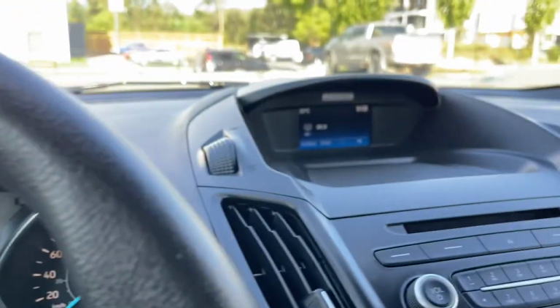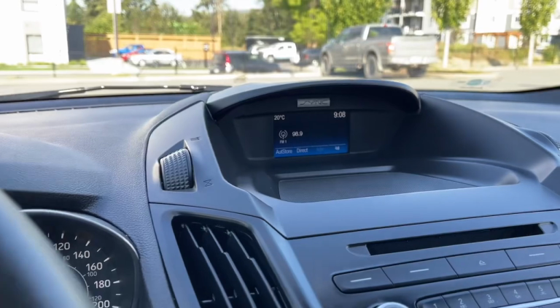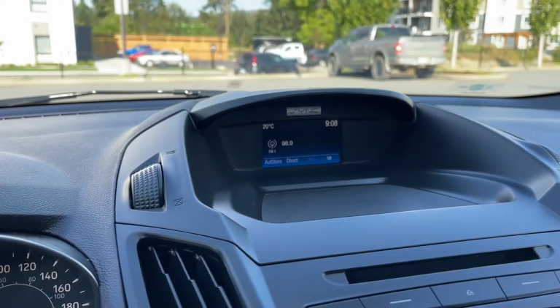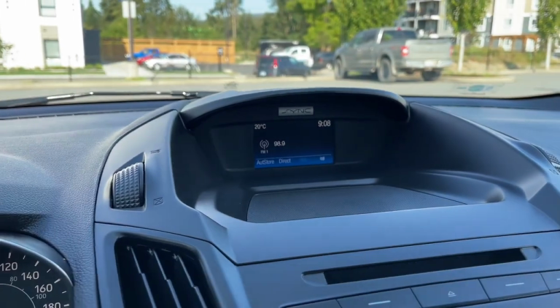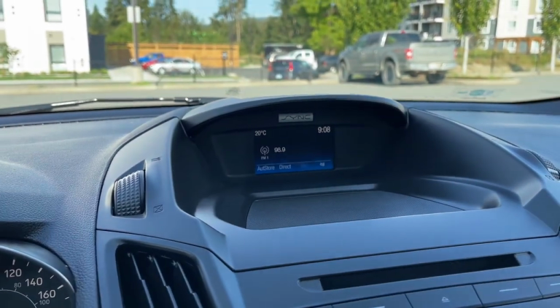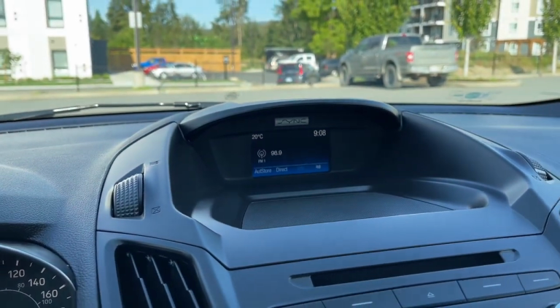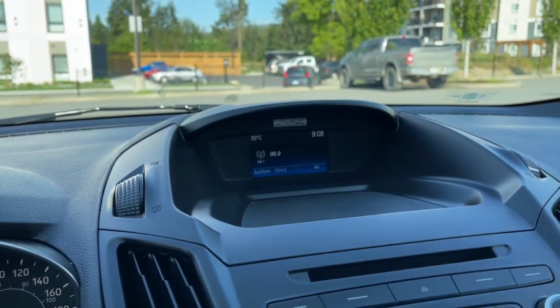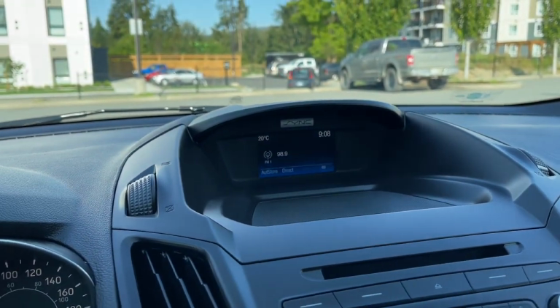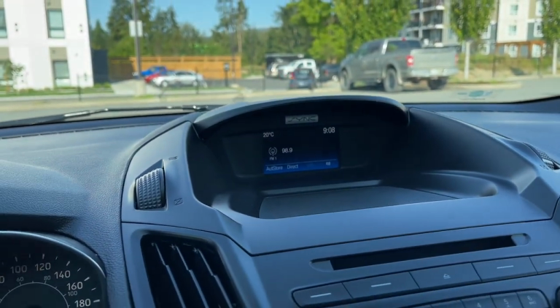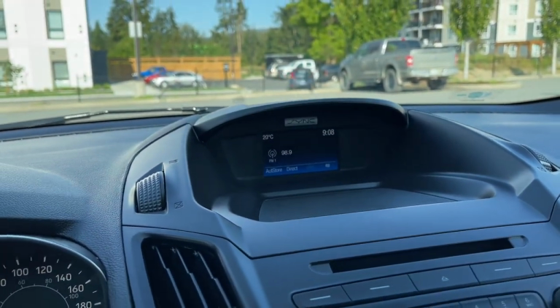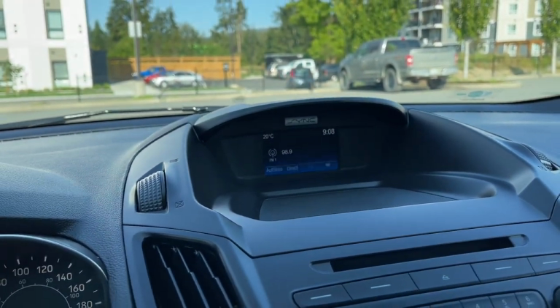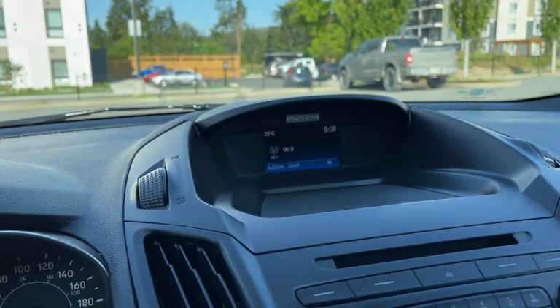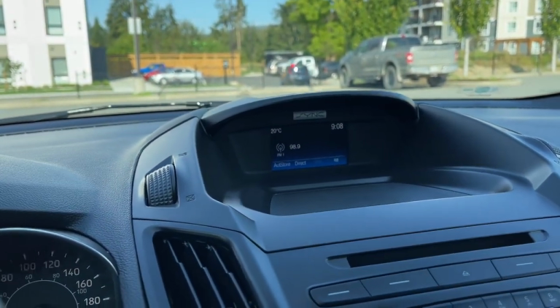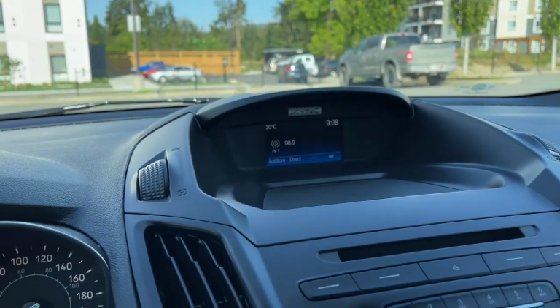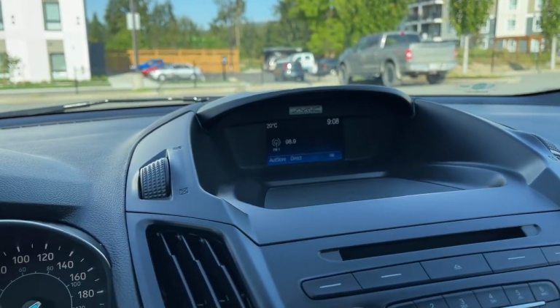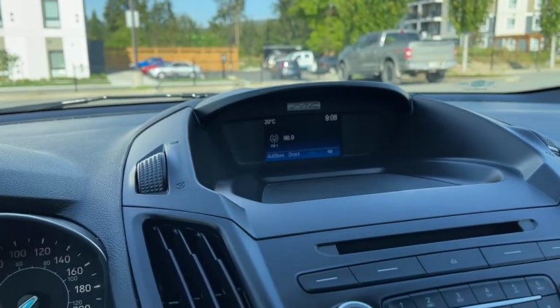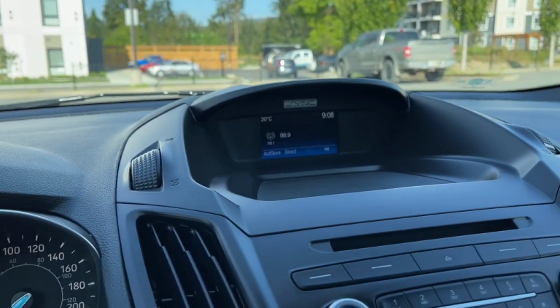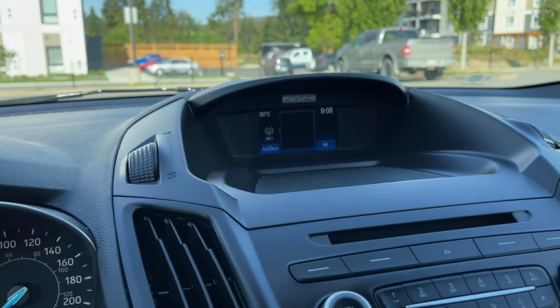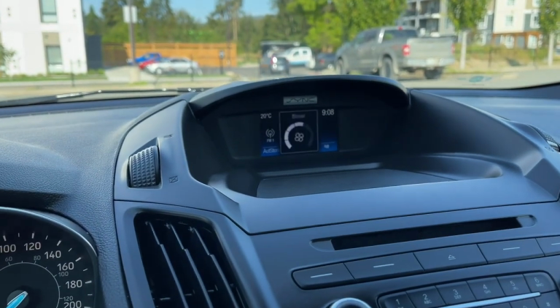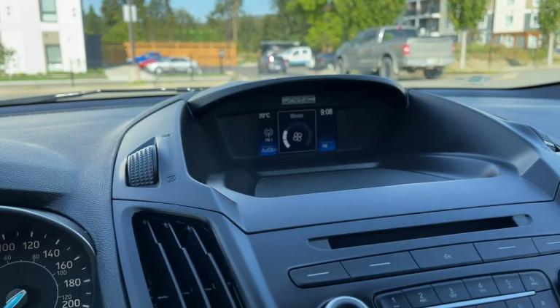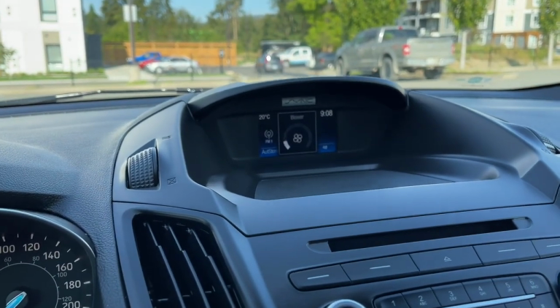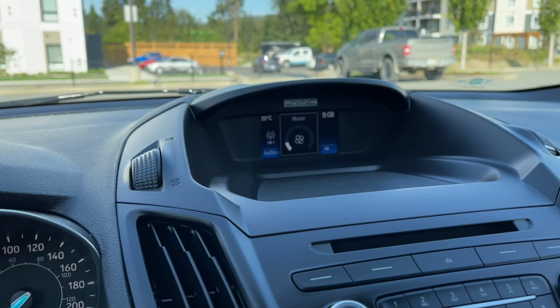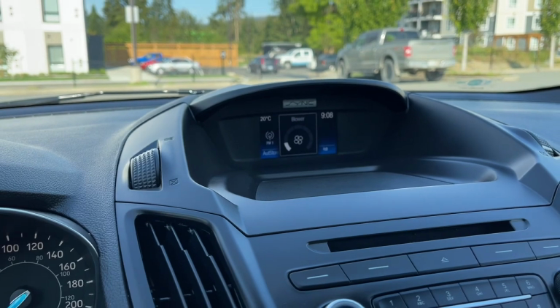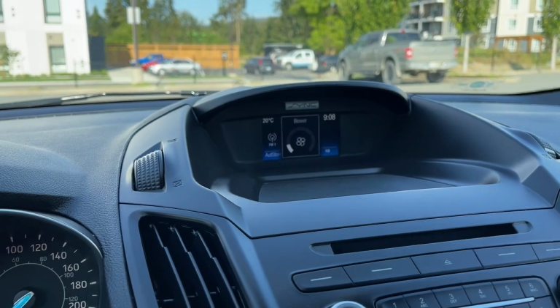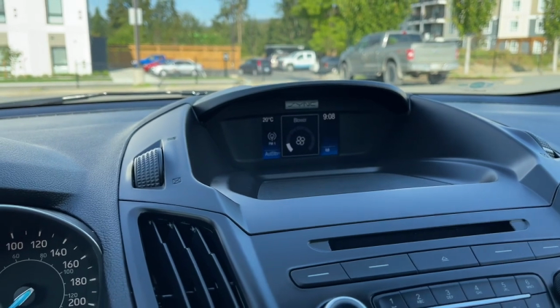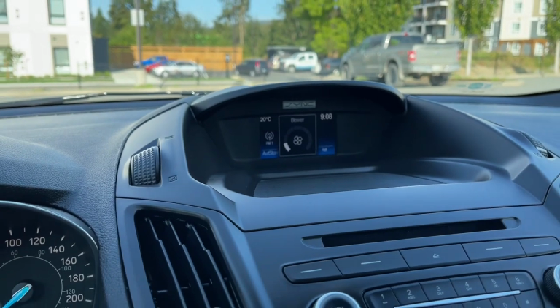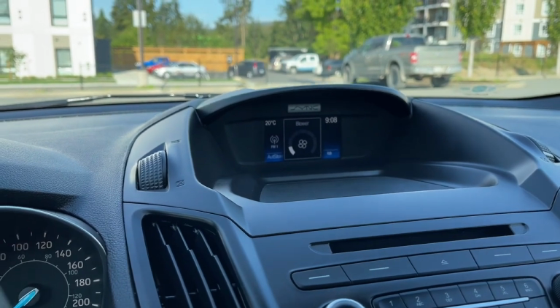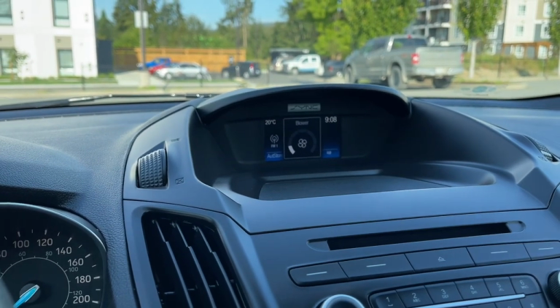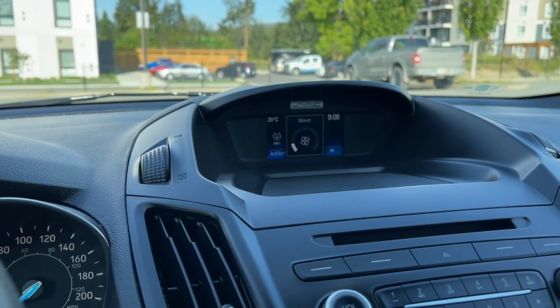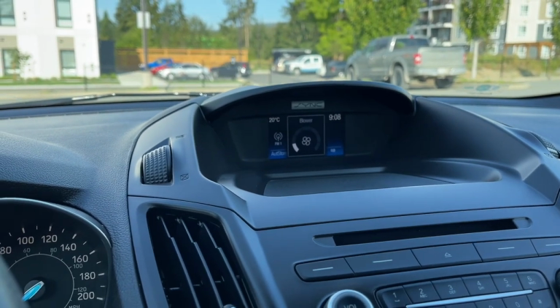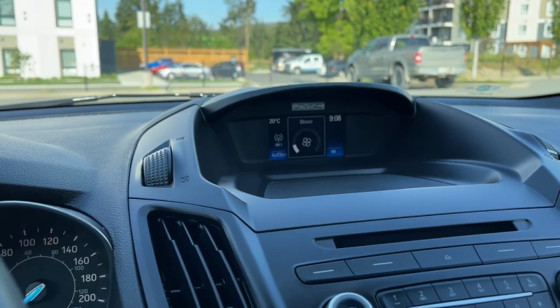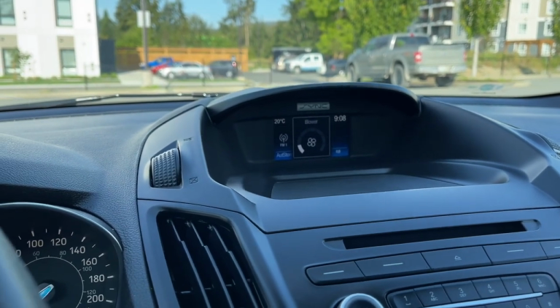Settings — these all have sub menus. In the center we're seeing the display screen and we have our temperature as well as the time and the temperature outside.